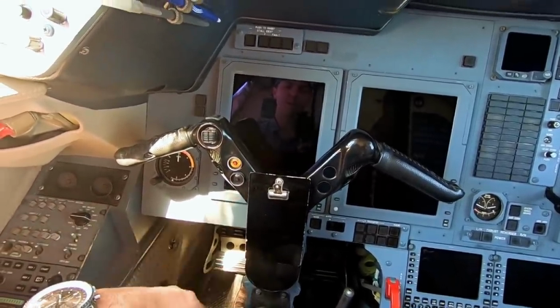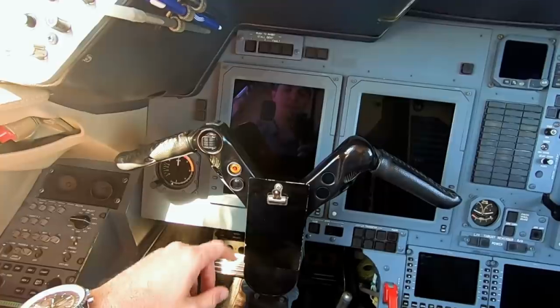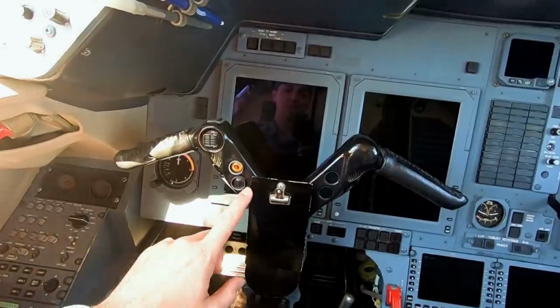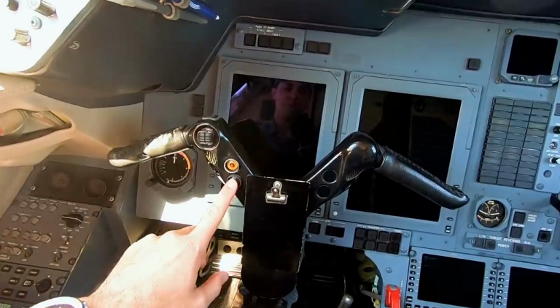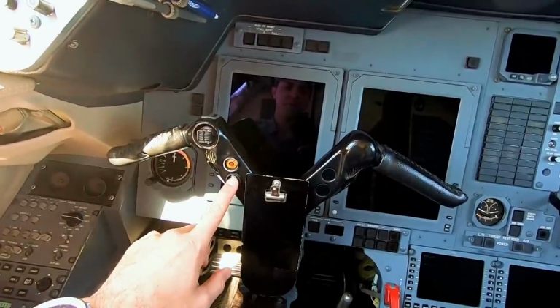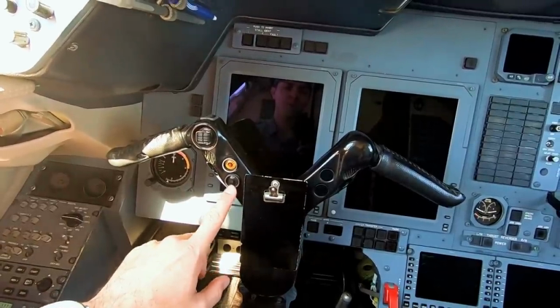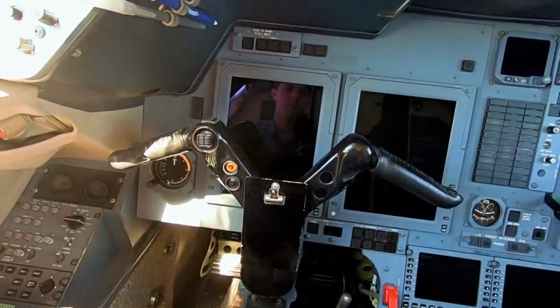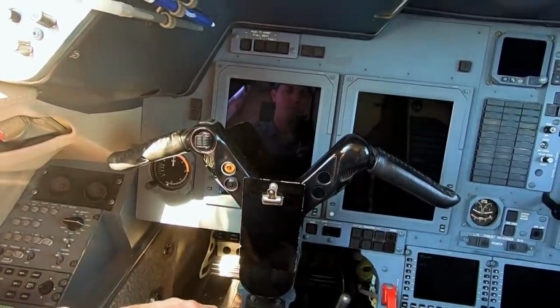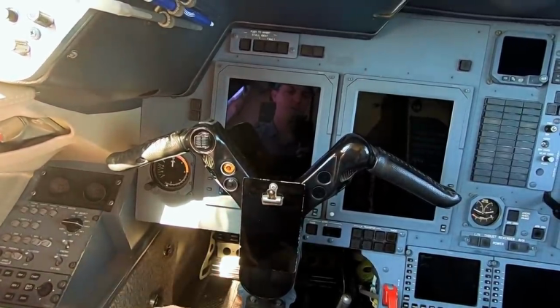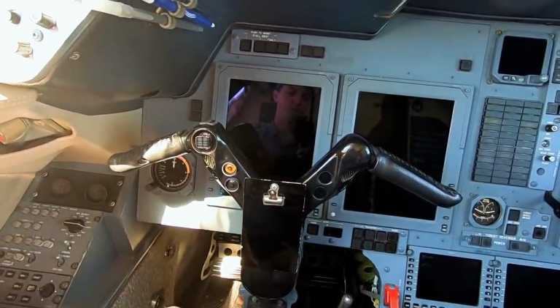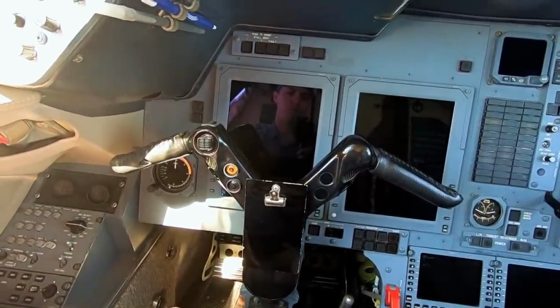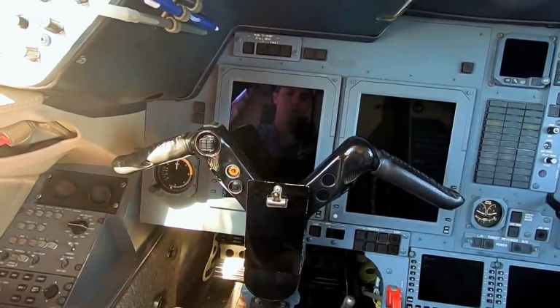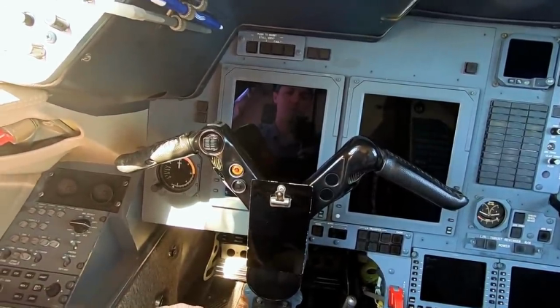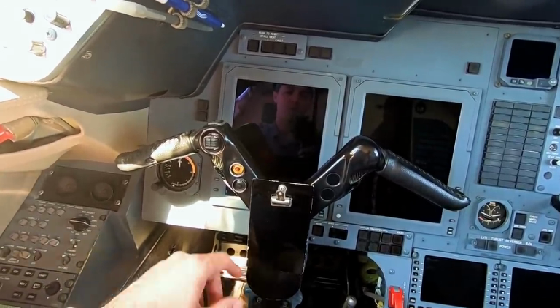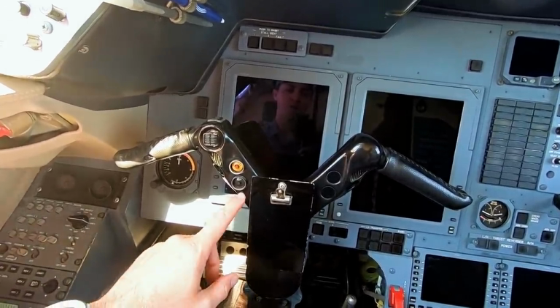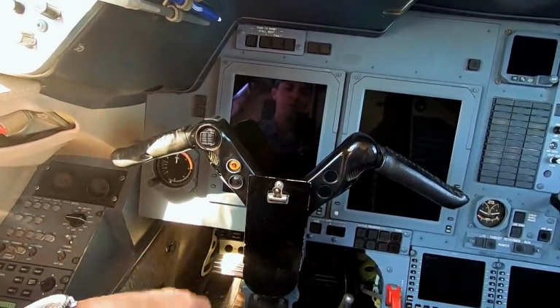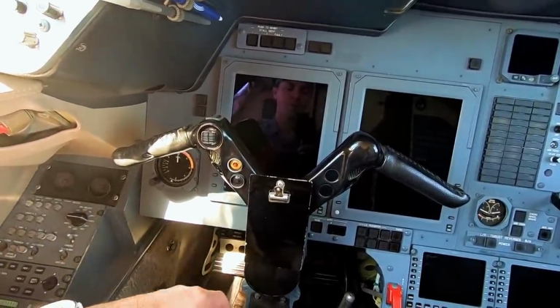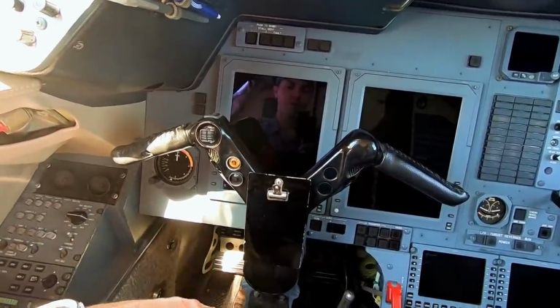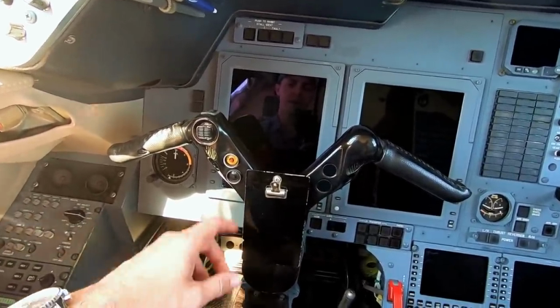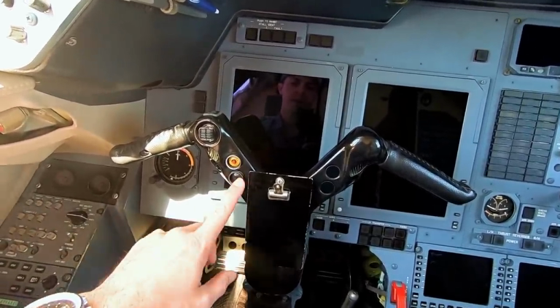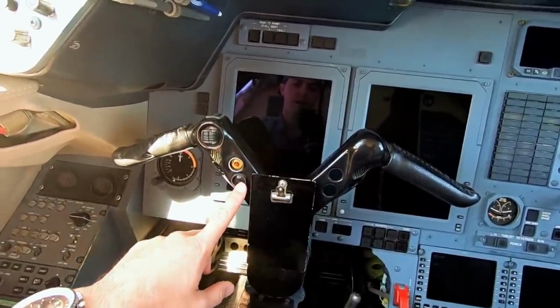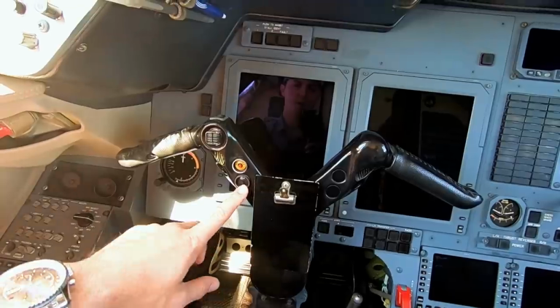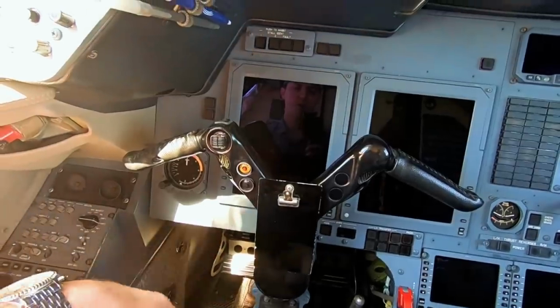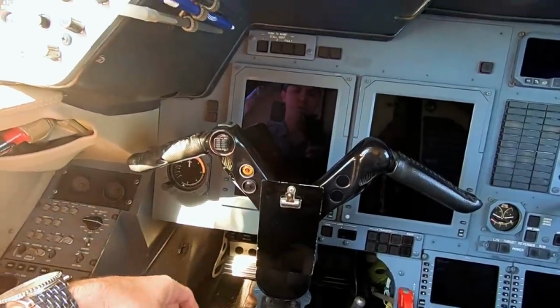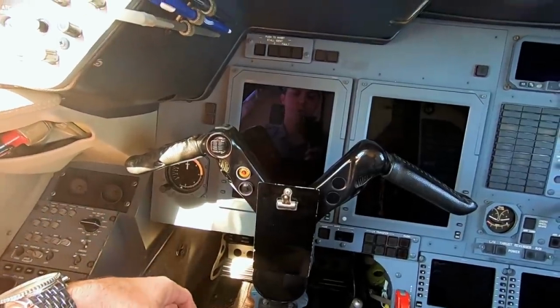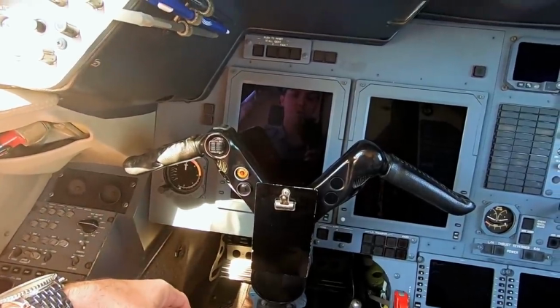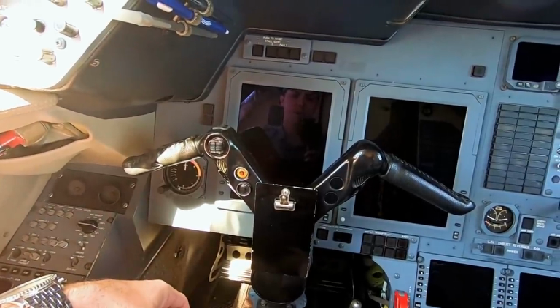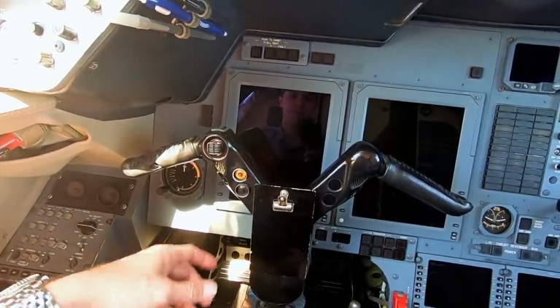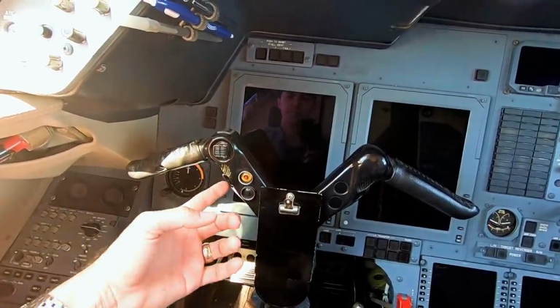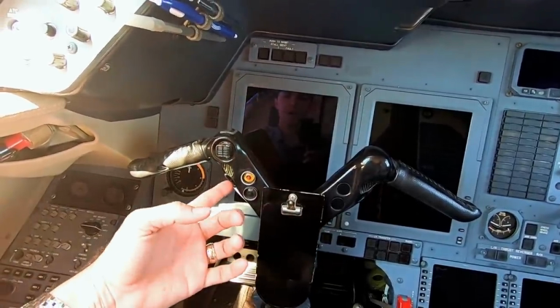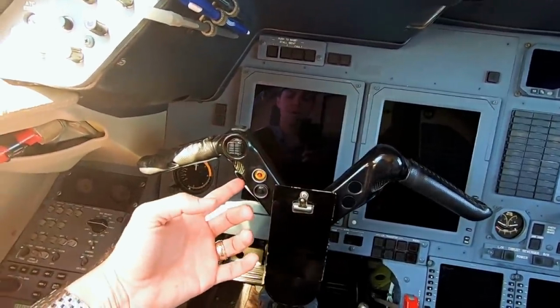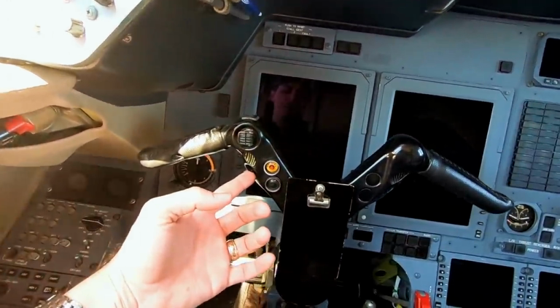Down below we have the go-around button — that's our TOGA button. On the Gulfstream, that one is on the throttles, so you don't have to do it on the yoke — you do it with your other hand. On the Hawker, you do it over here on the yoke.